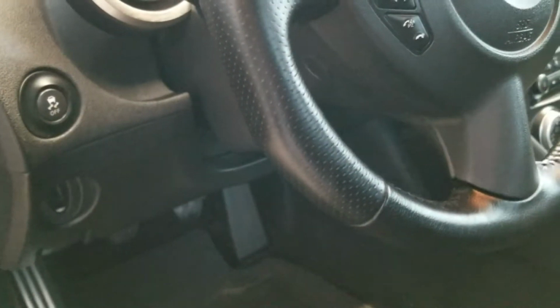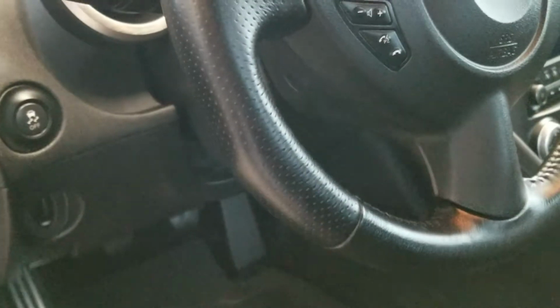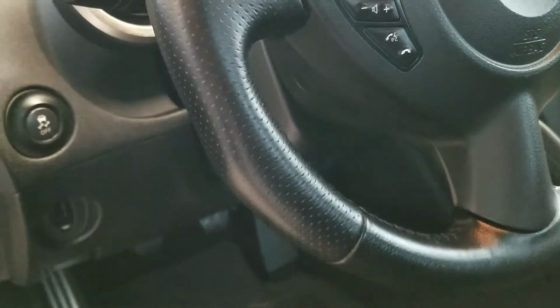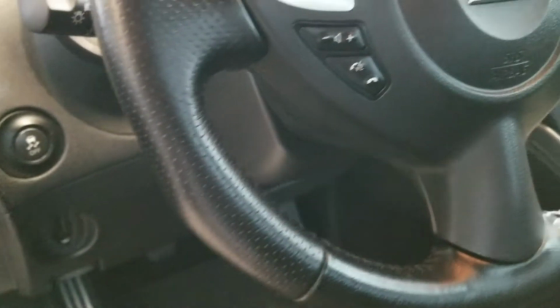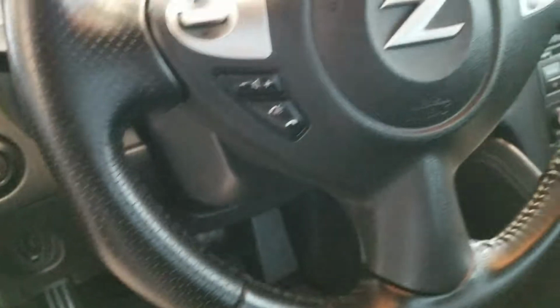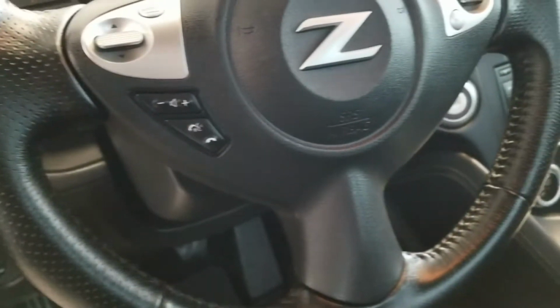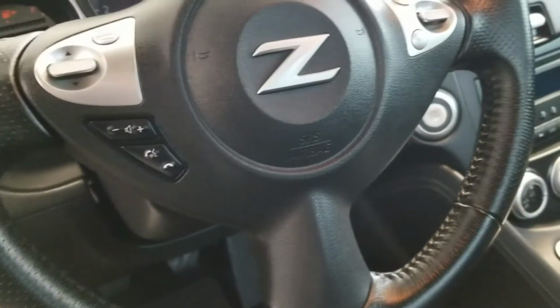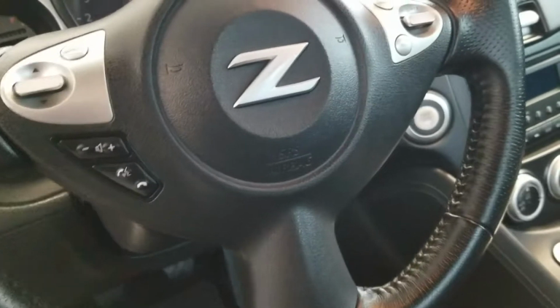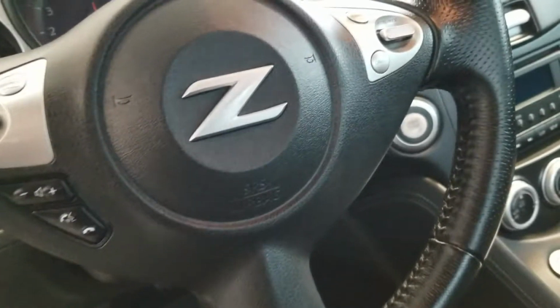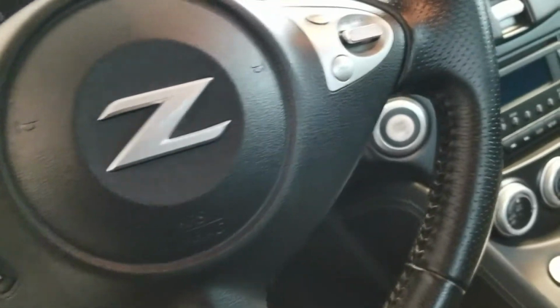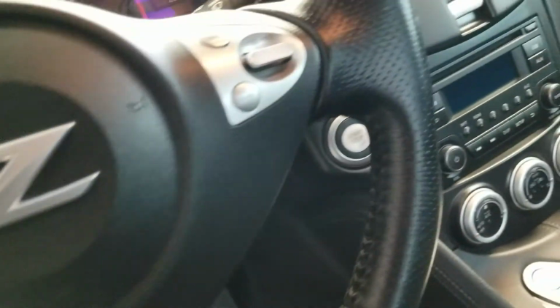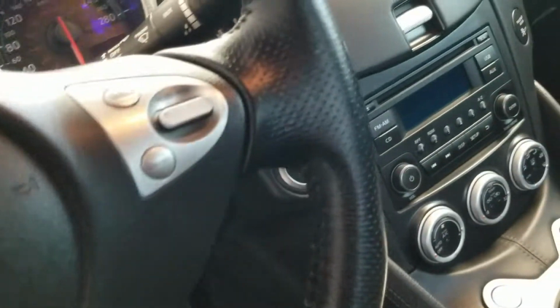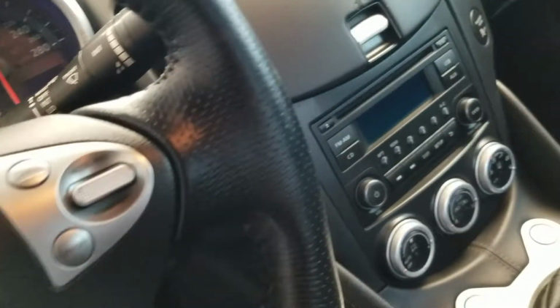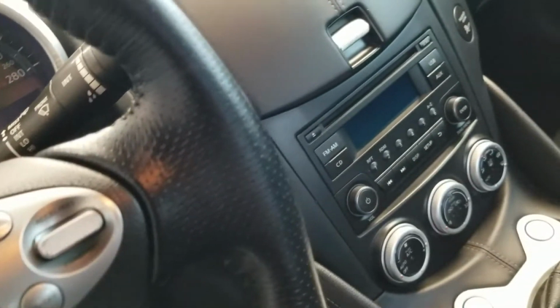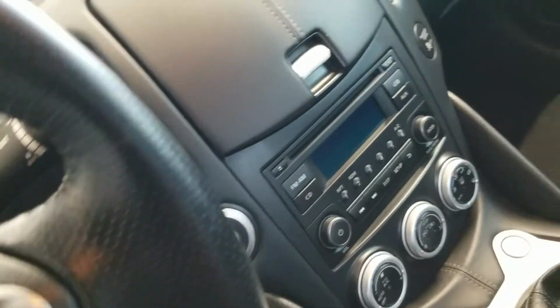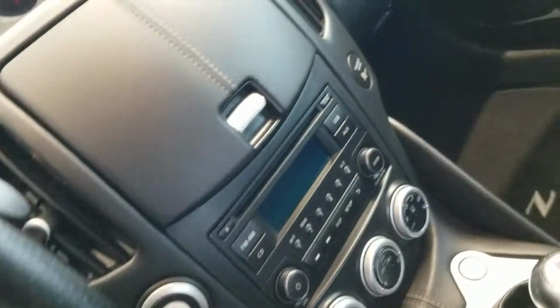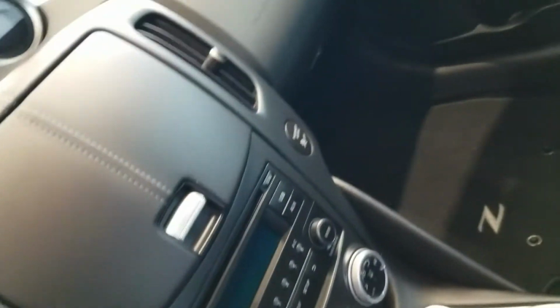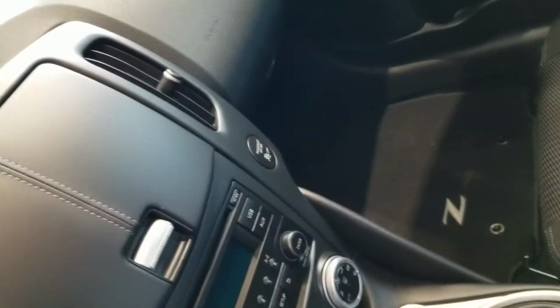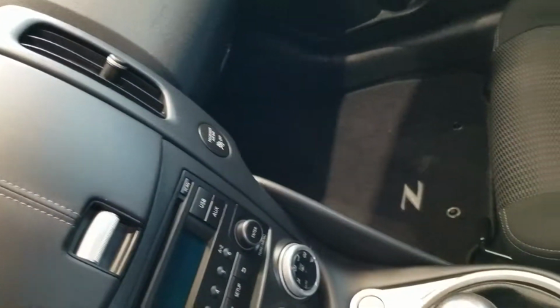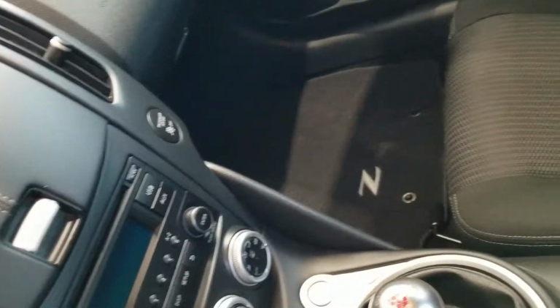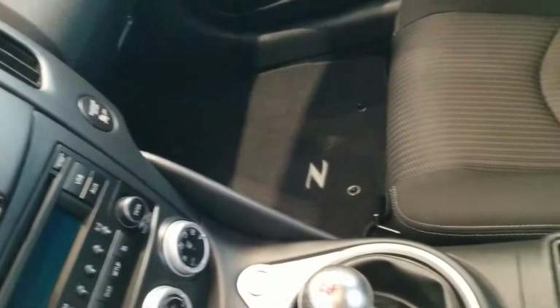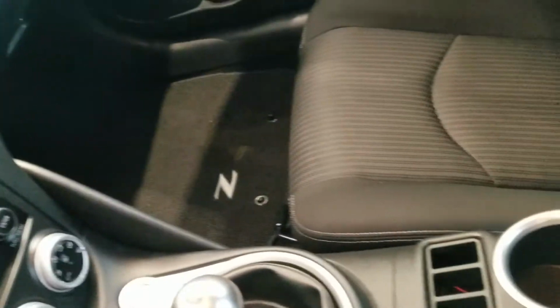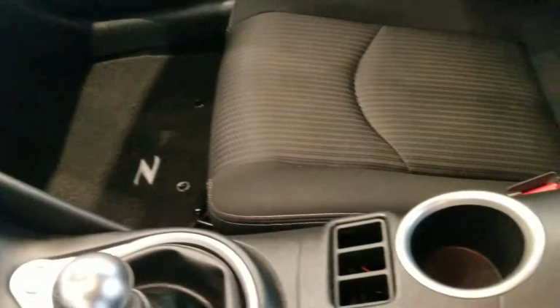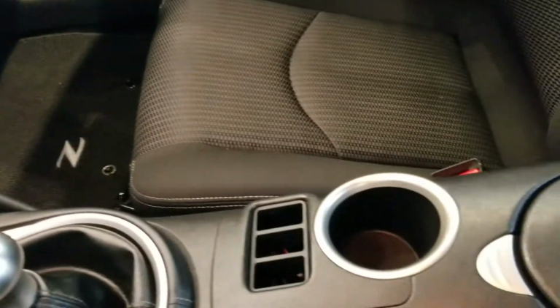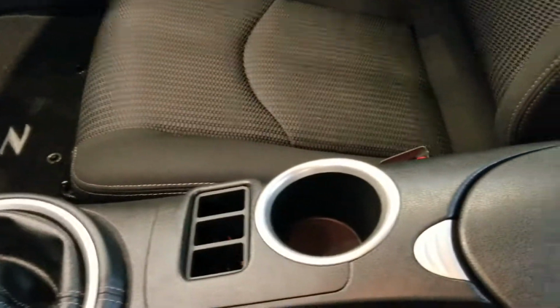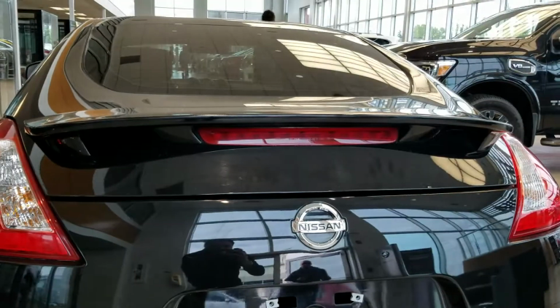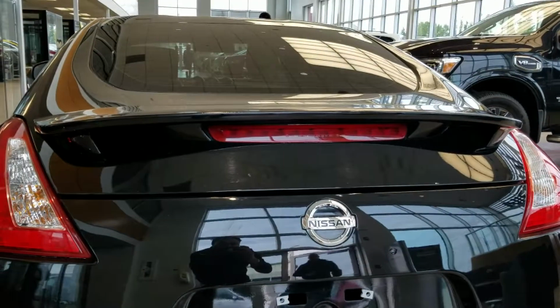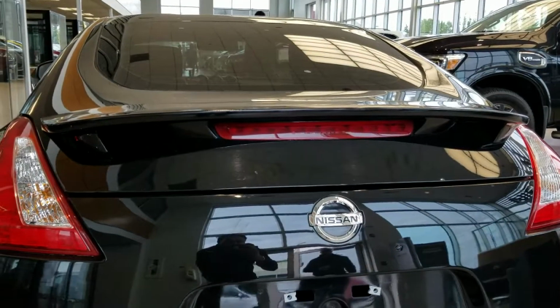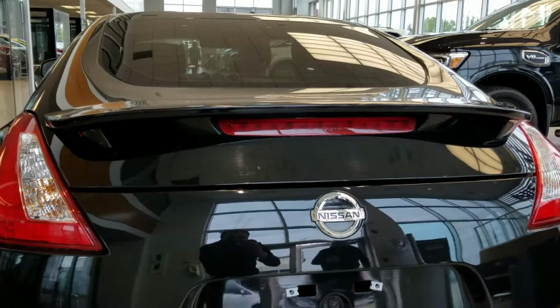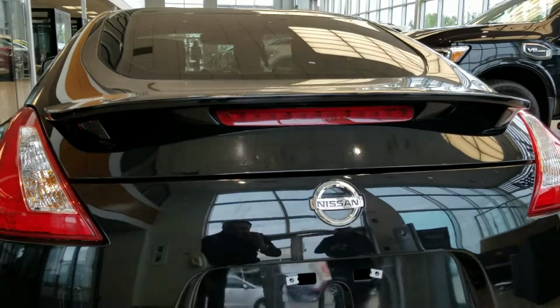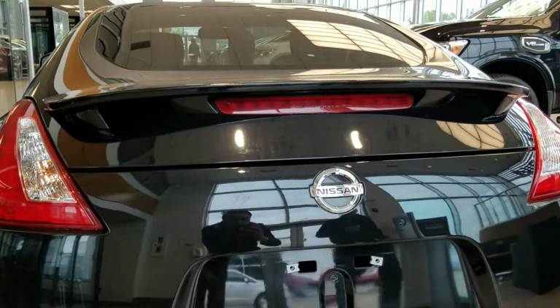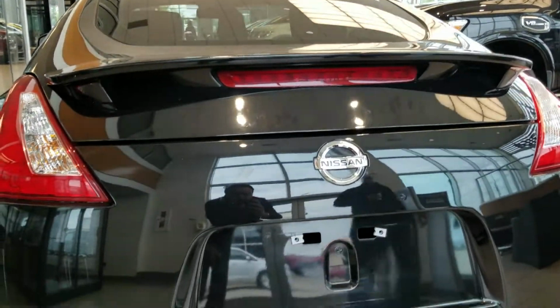It has automatic lights, most of the controls are right here. Comes with Bluetooth, cruise control, and a push start button. That's a look over here, and that's a look from the back.